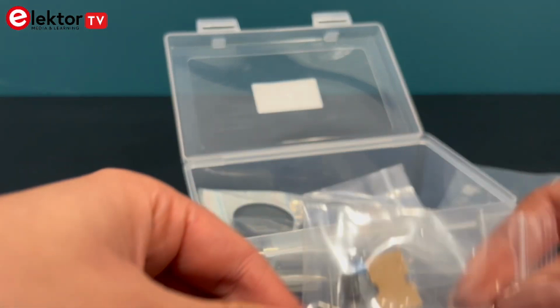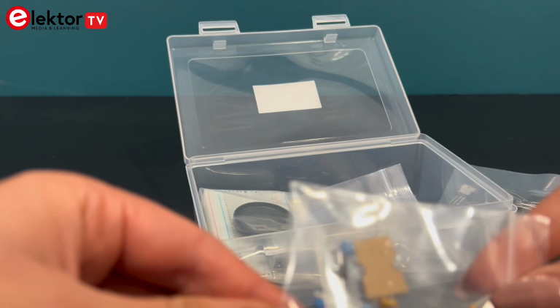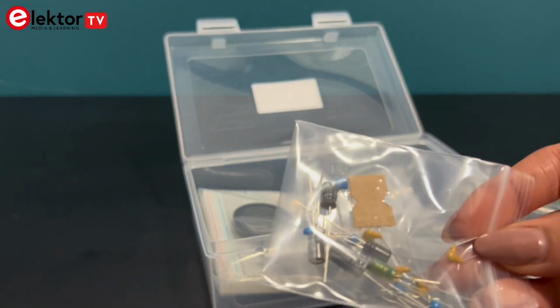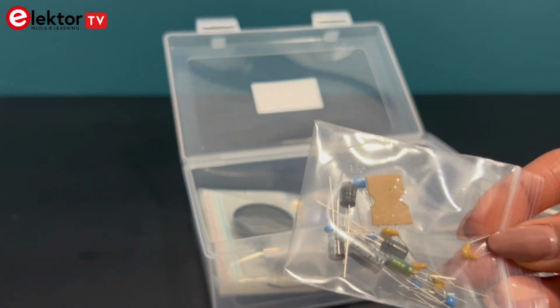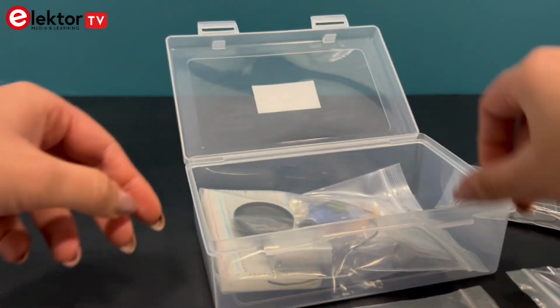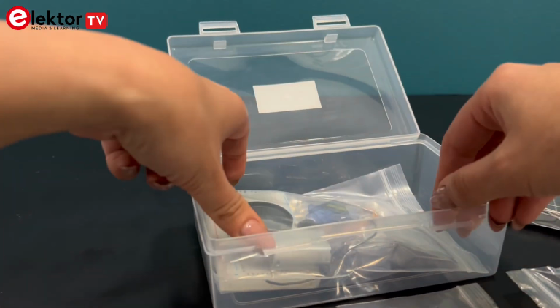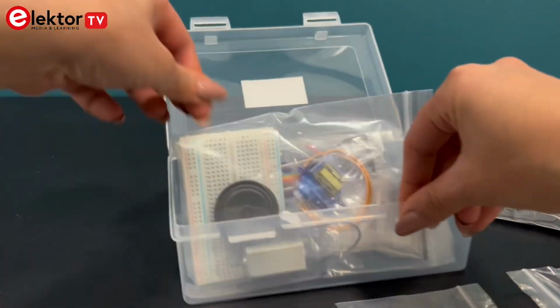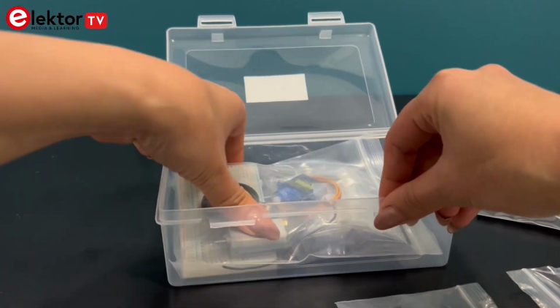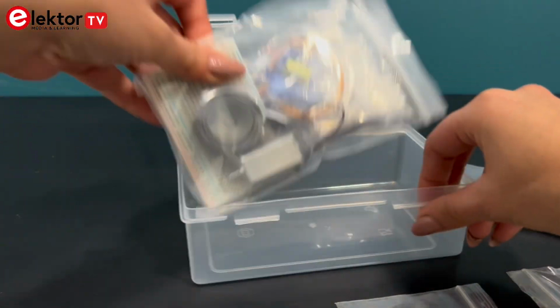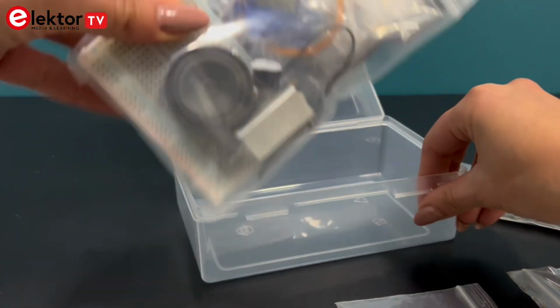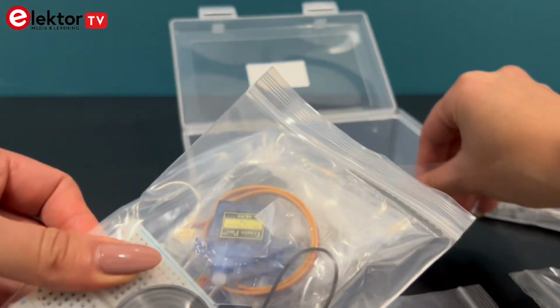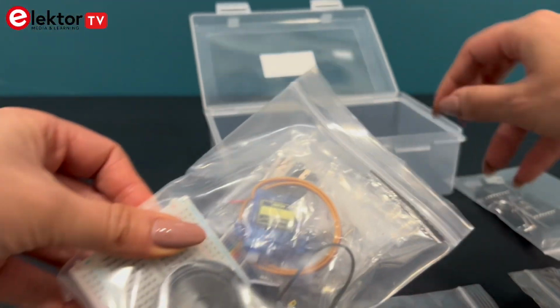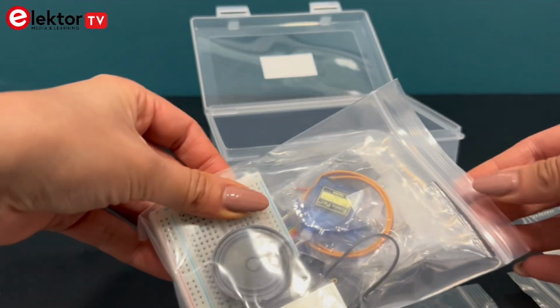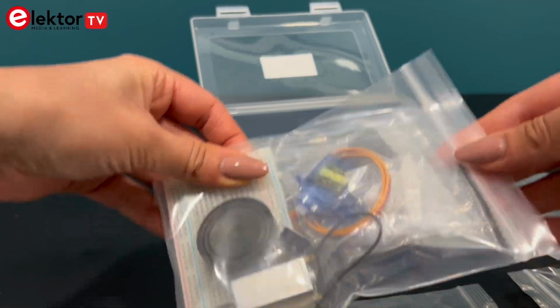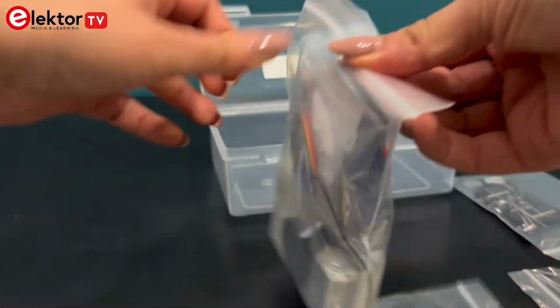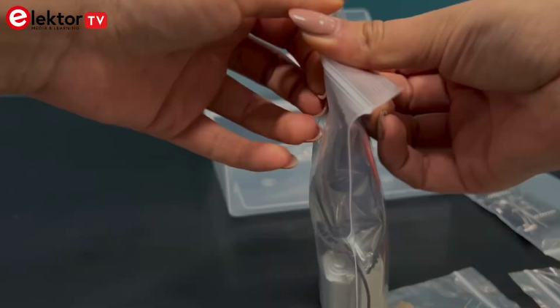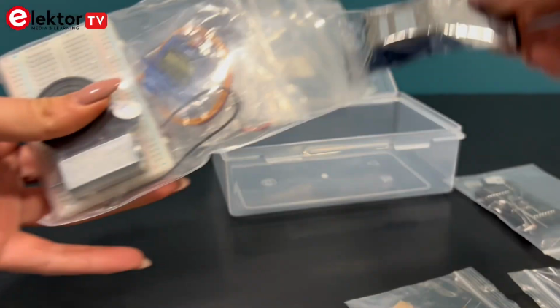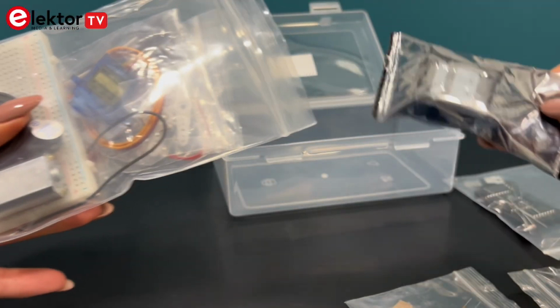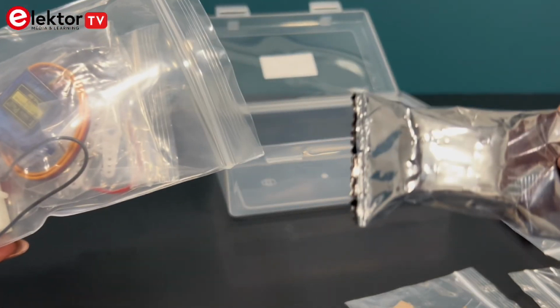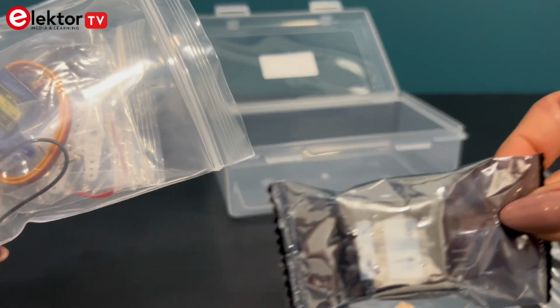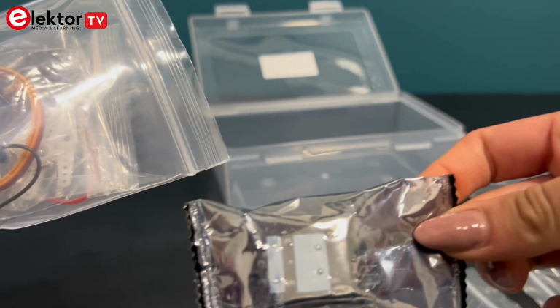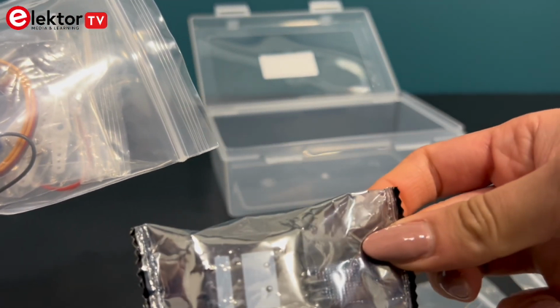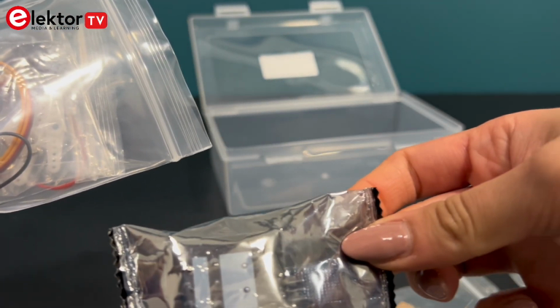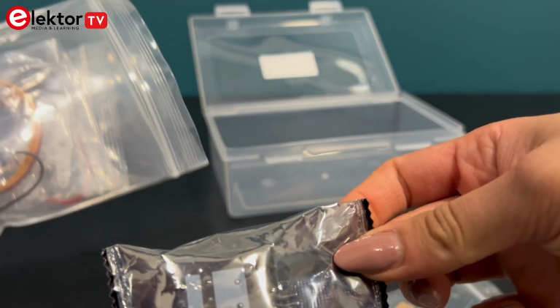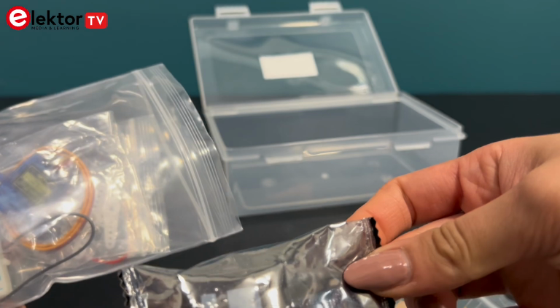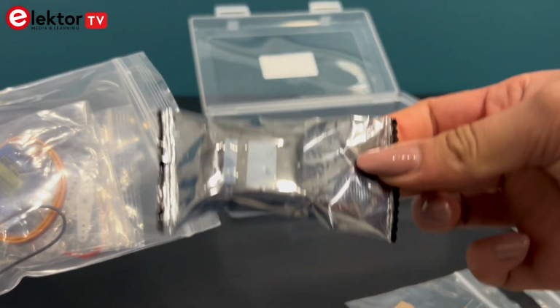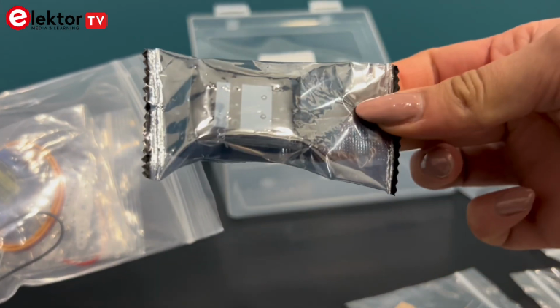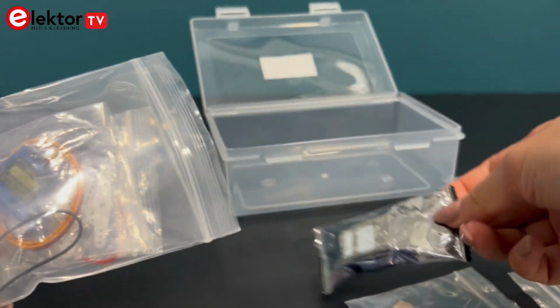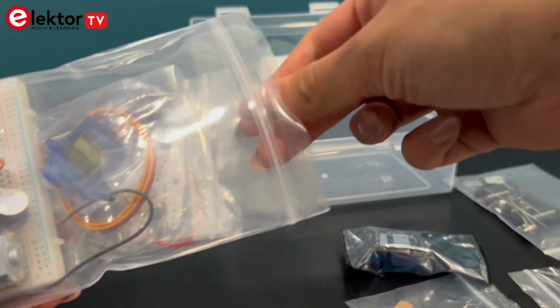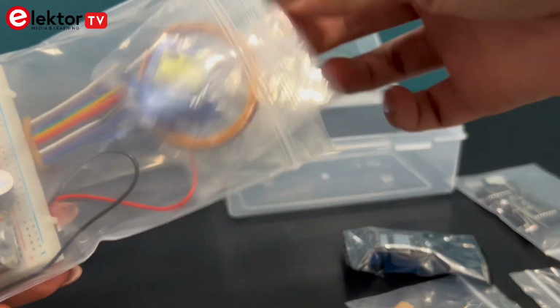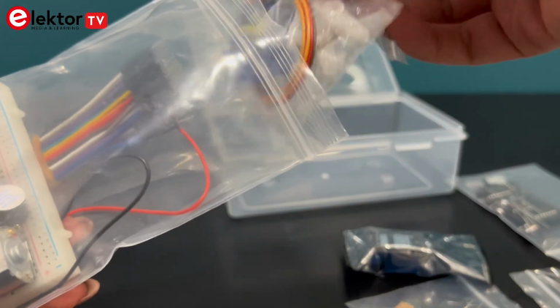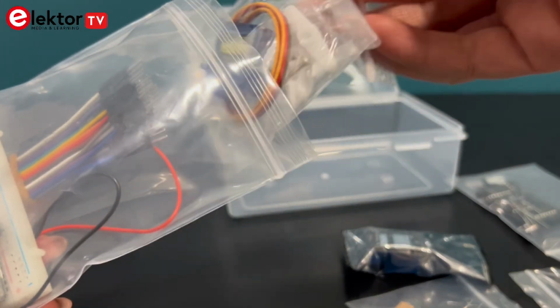Here you'll find a wide variety of resistors and potentiometers, ceramic and electrolytic capacitors, a selection of LEDs, integrated circuits, semiconductors including diodes, a MOSFET, thermistor and LDR.